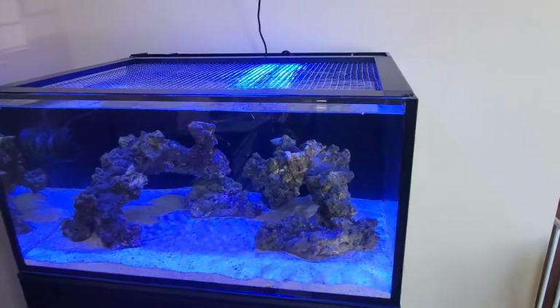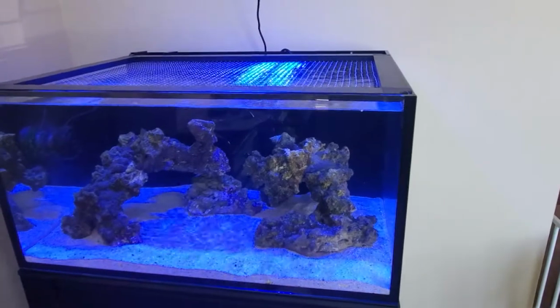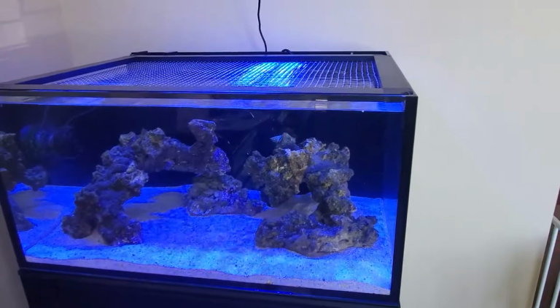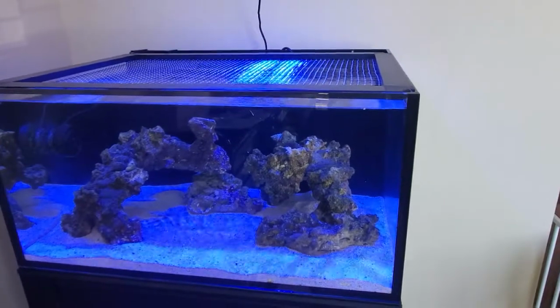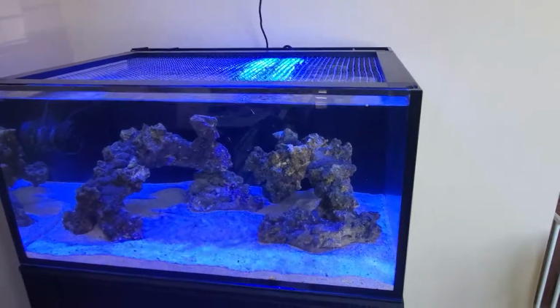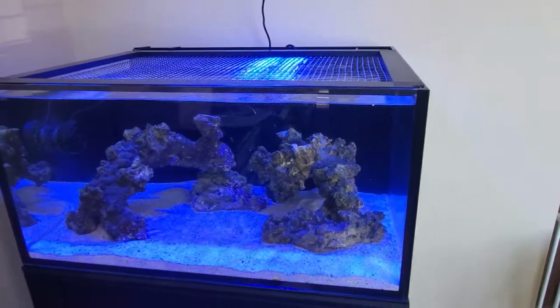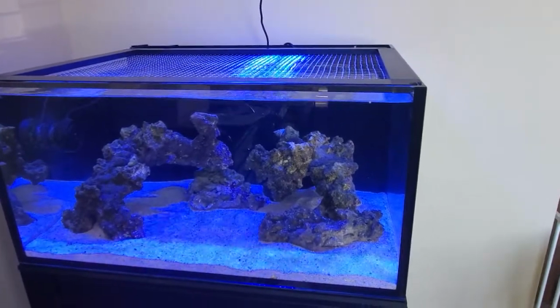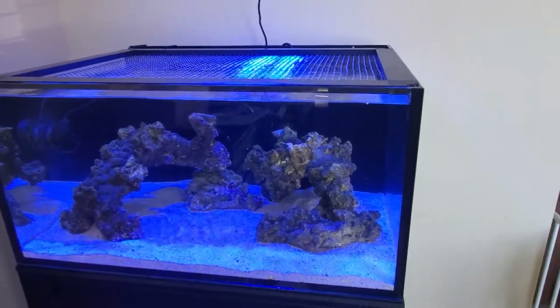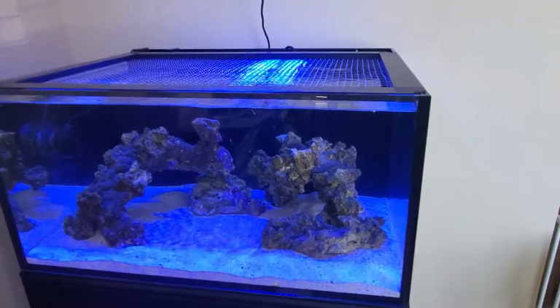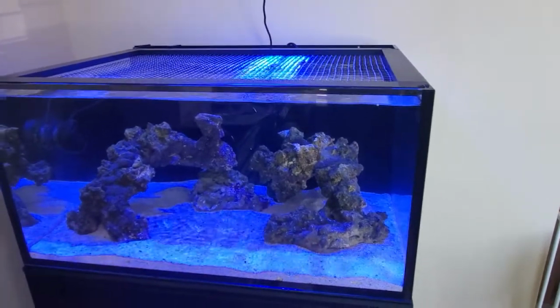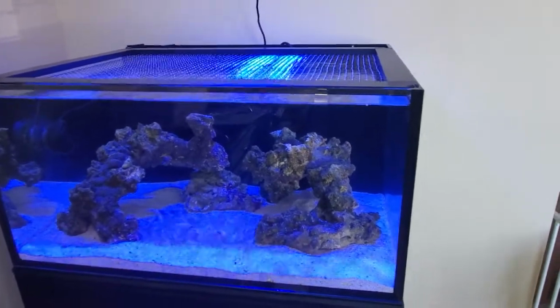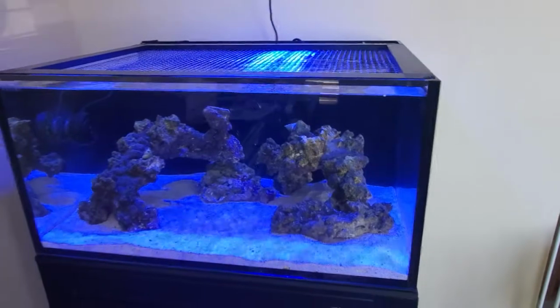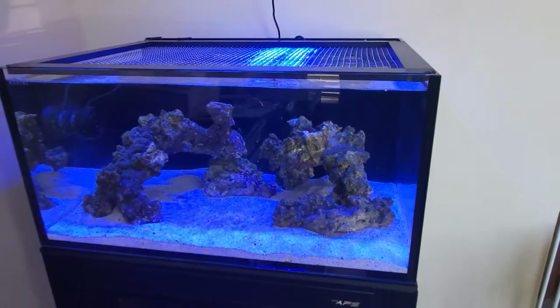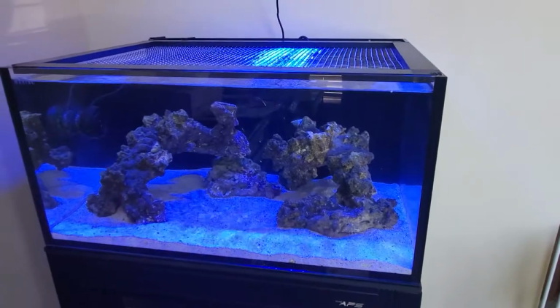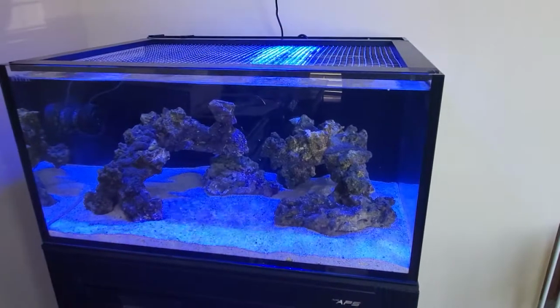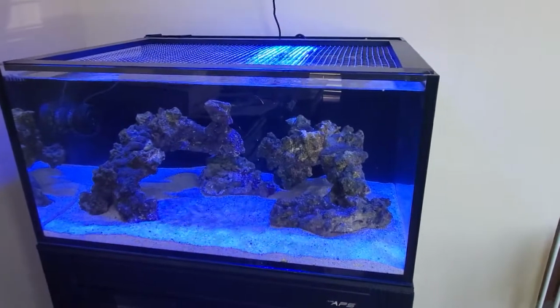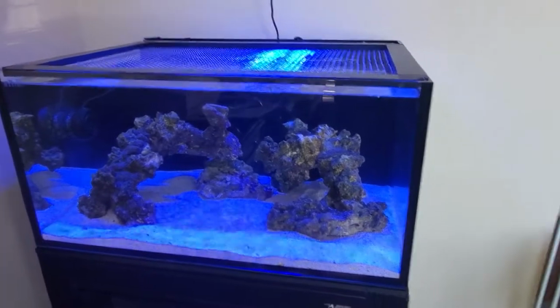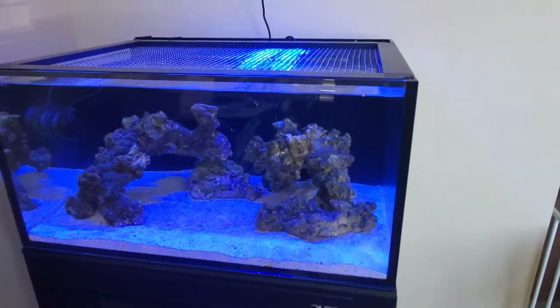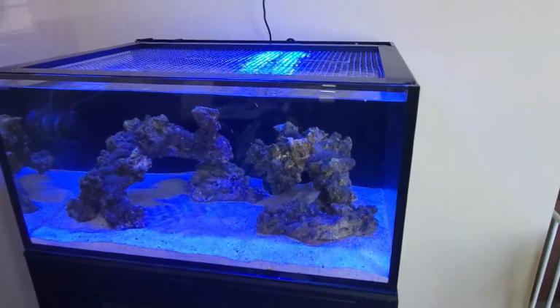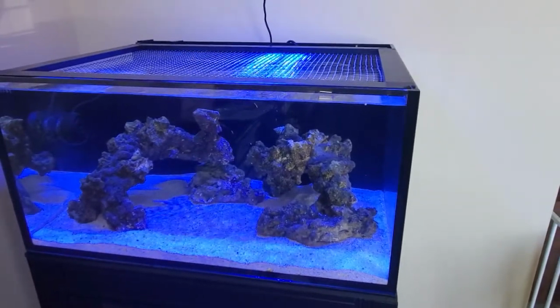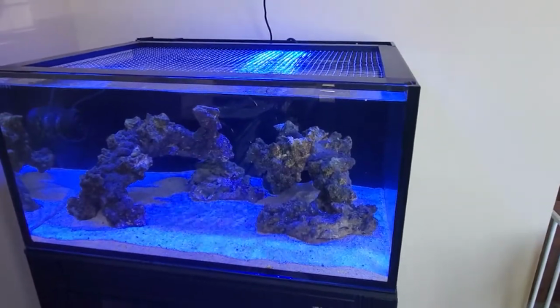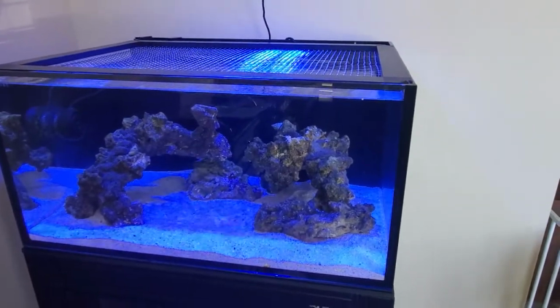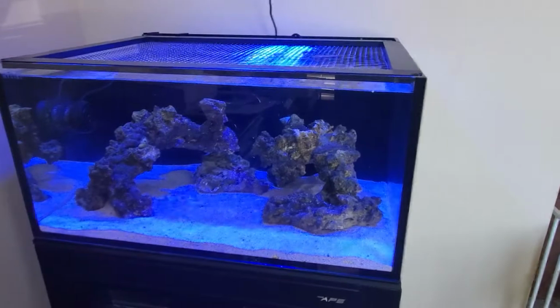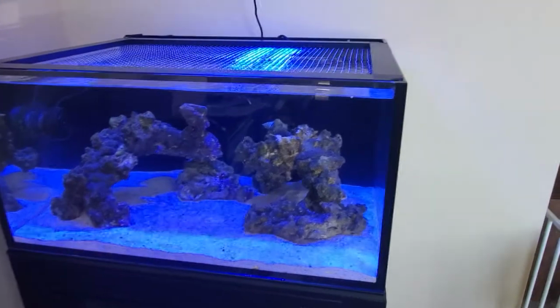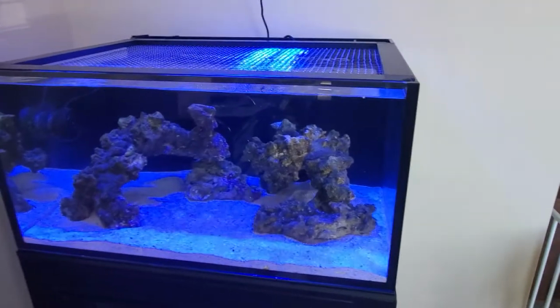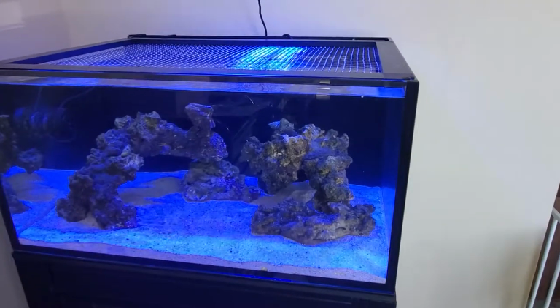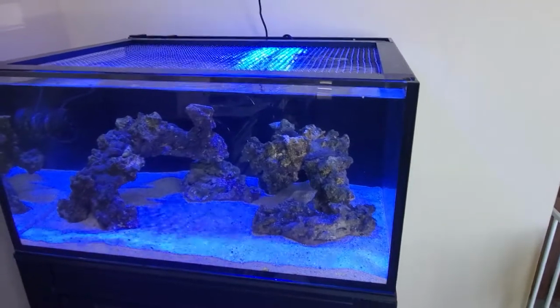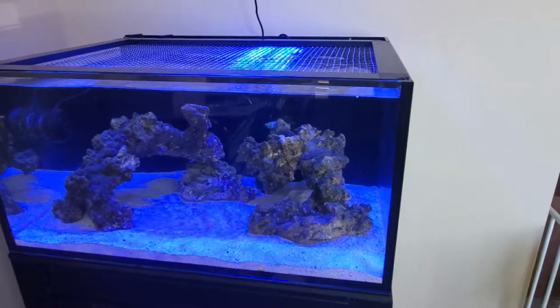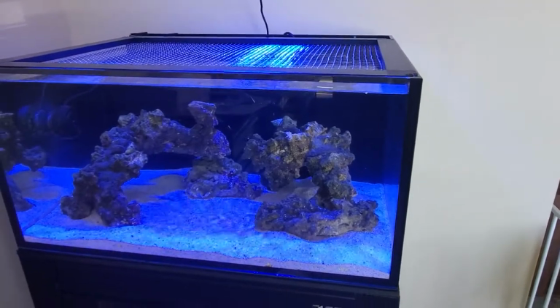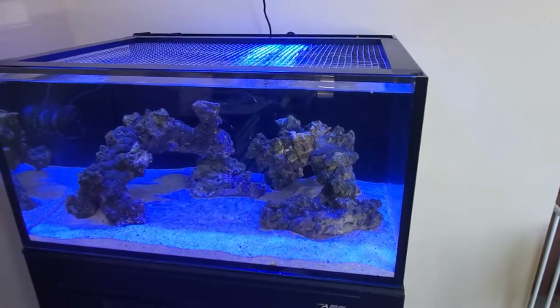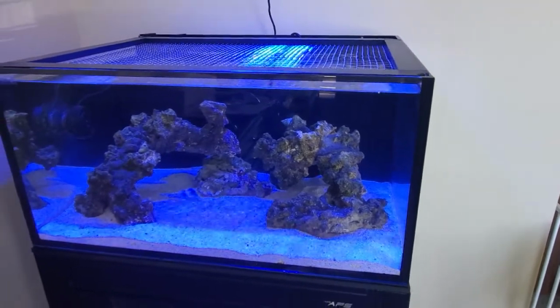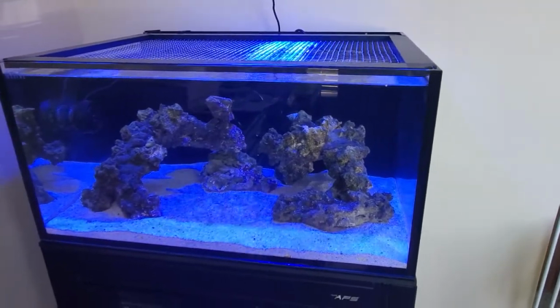You can really pack it out with fish without having to put a crap ton of fish in there. And while with it being a nano you do have to keep more up on your water changes and top offs, it's less water, less maintenance just due to the size, and you don't have to have a bunch of lighting over it.